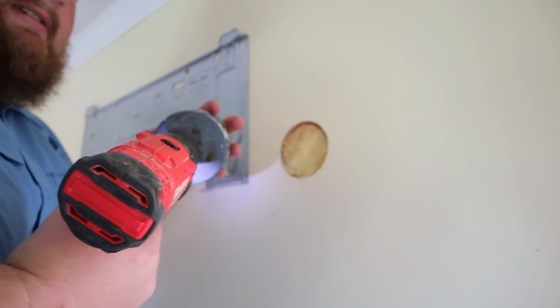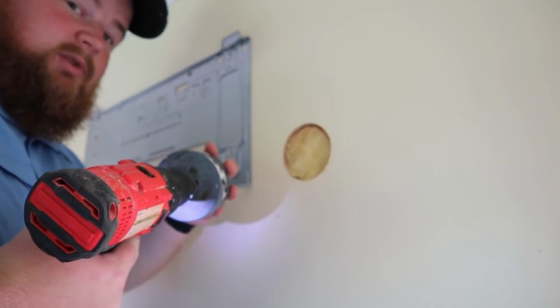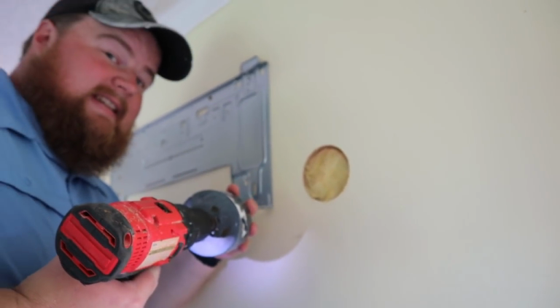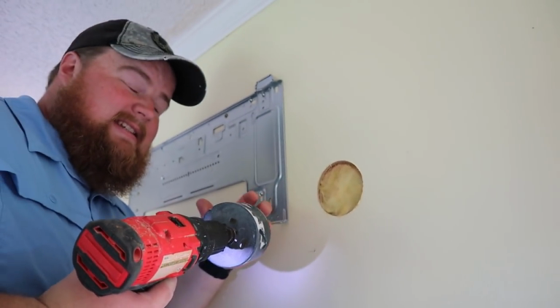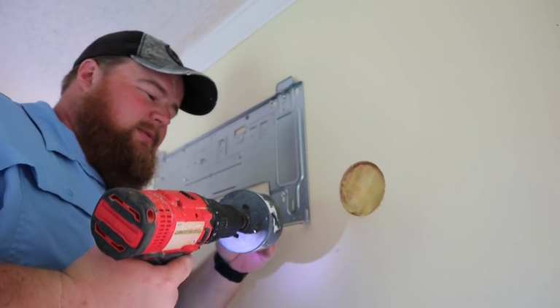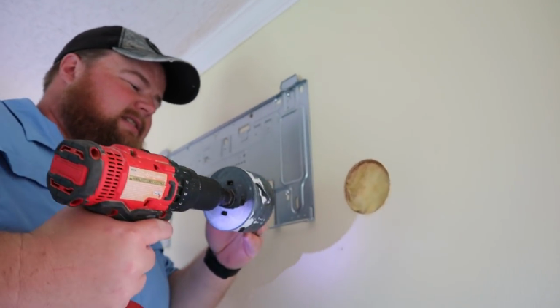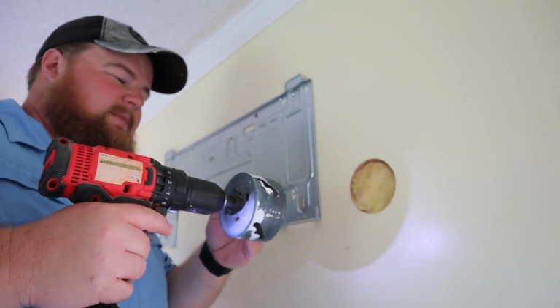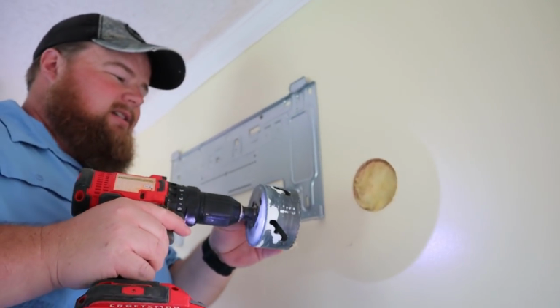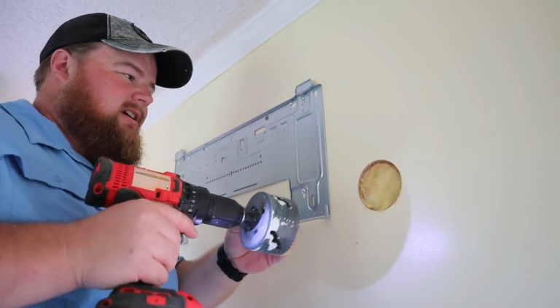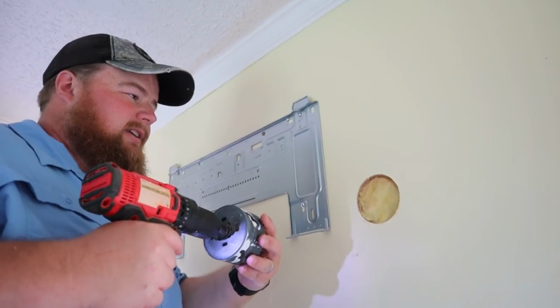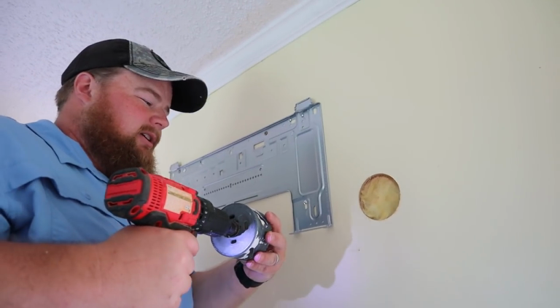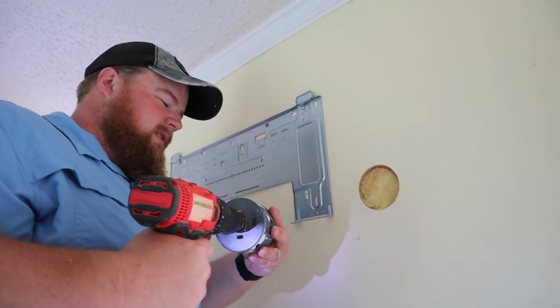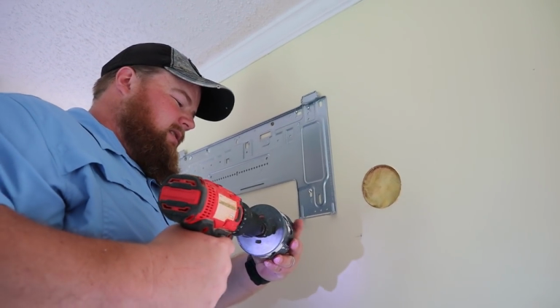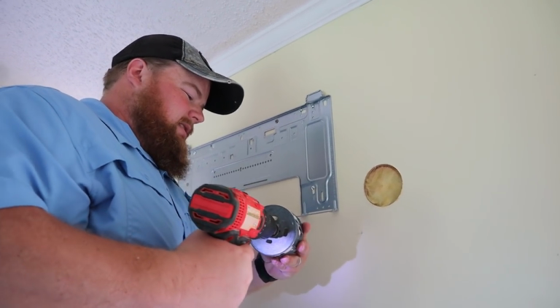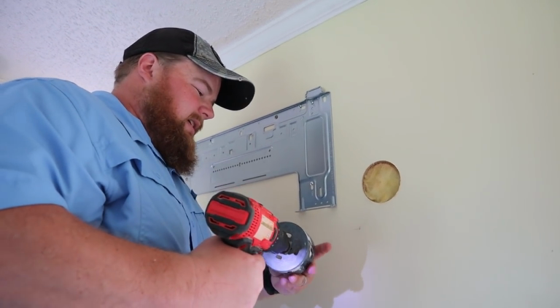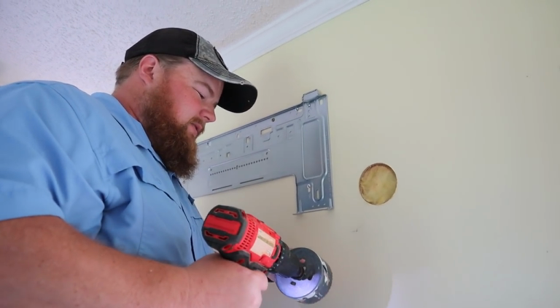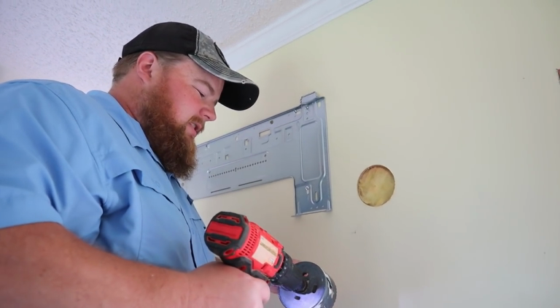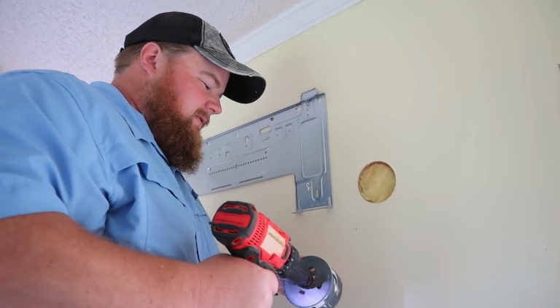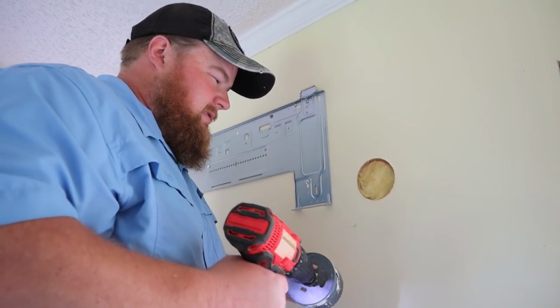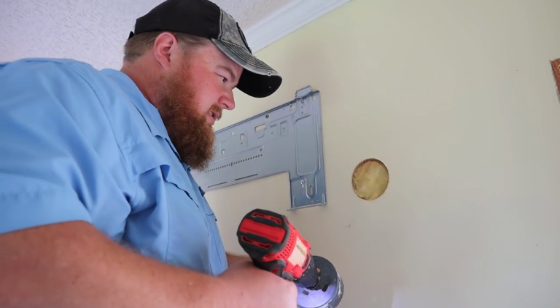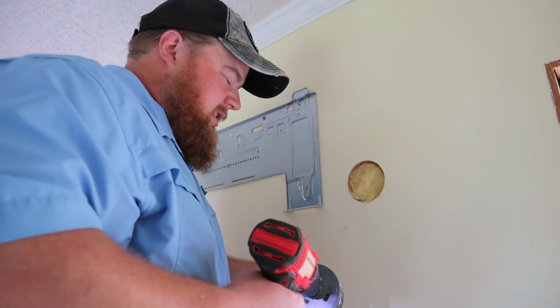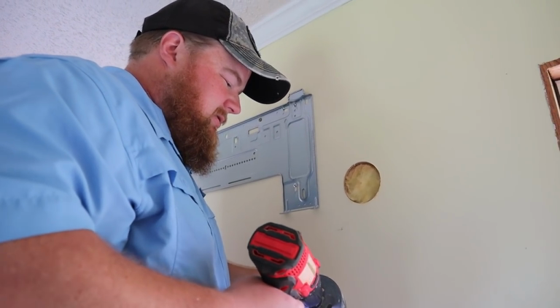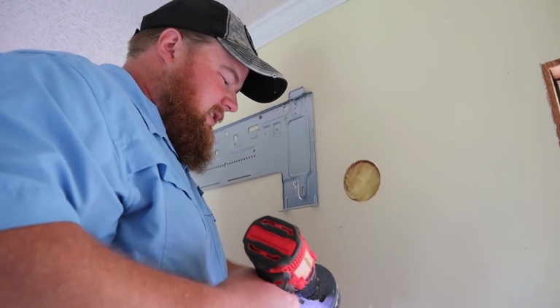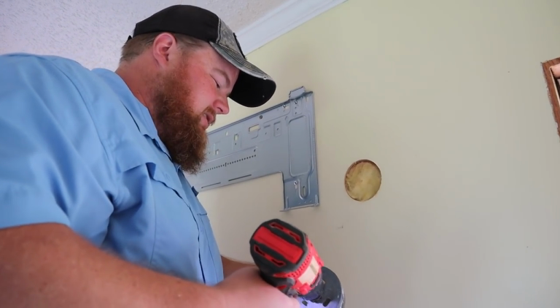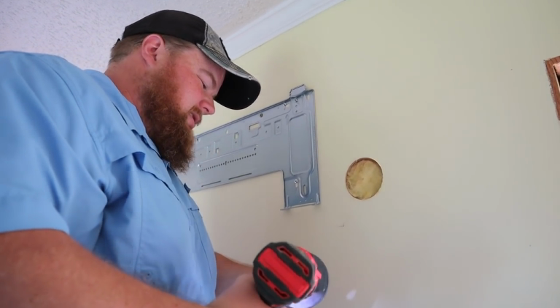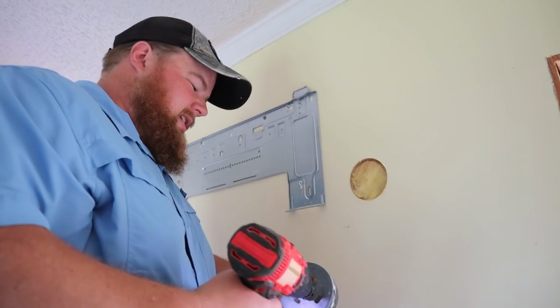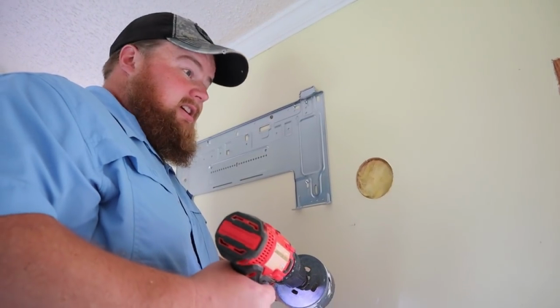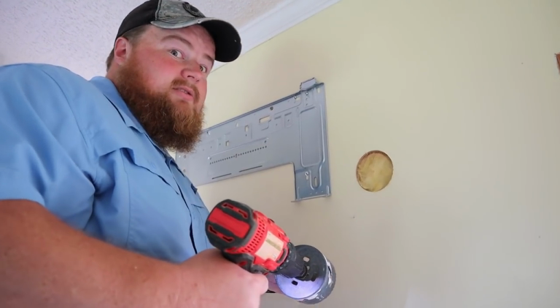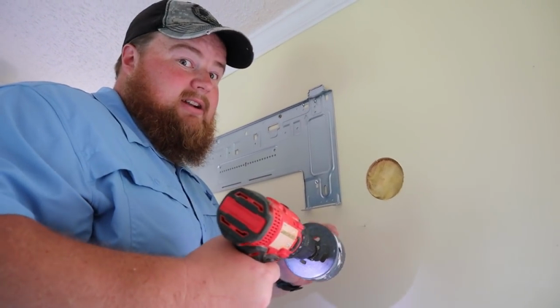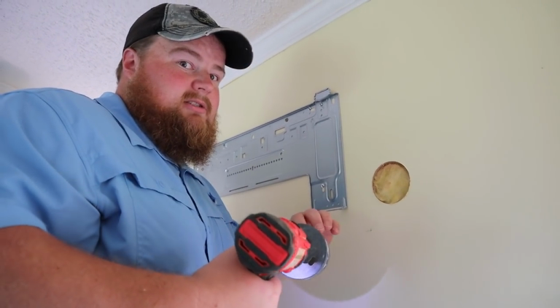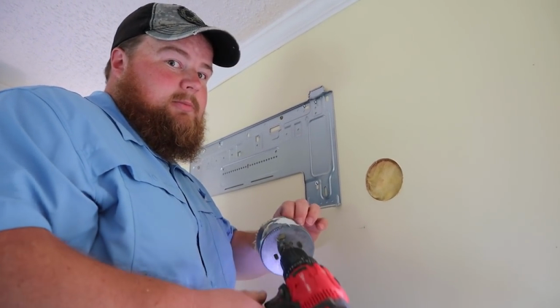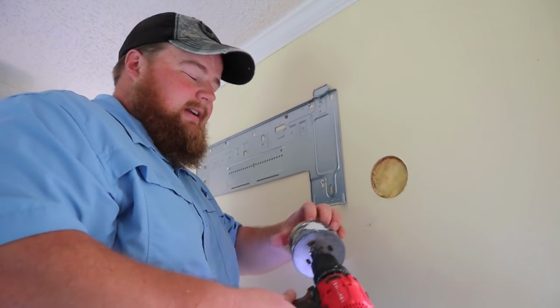Step one is the easiest because this is paneling in our dining room. Now we get to have the fun of cutting through the insulation and then cutting through the metal aluminum siding.